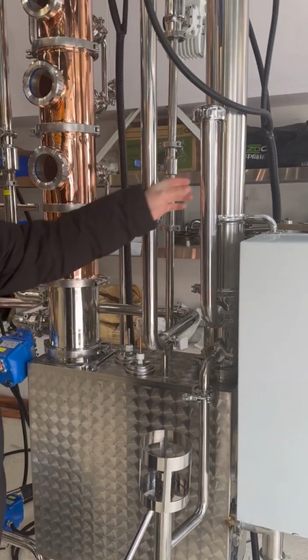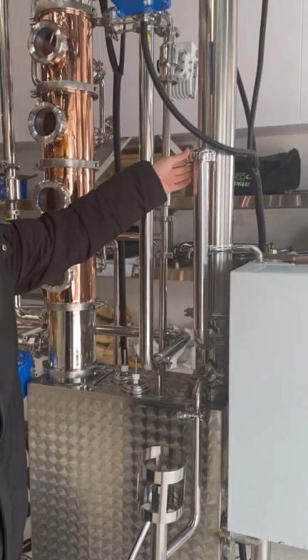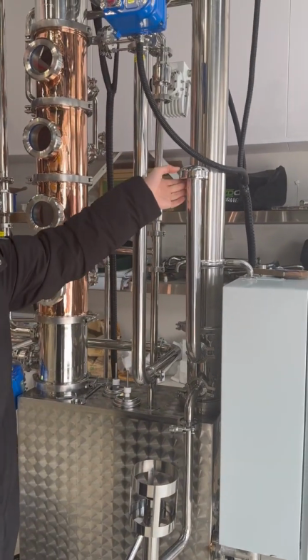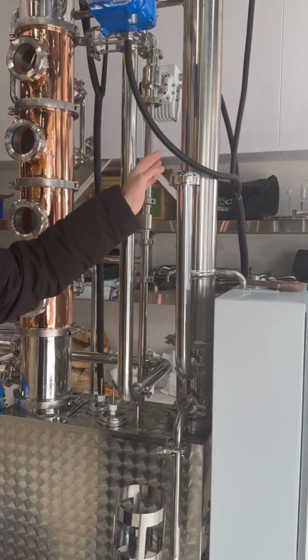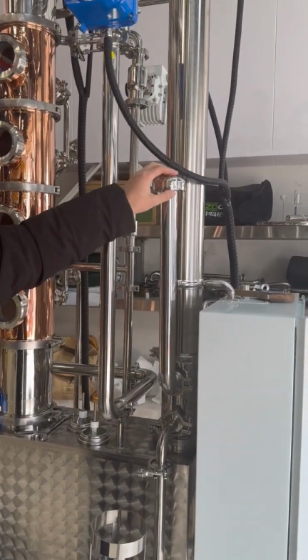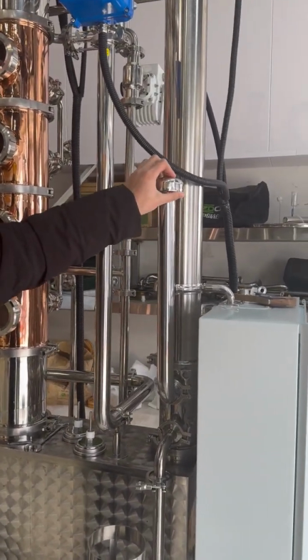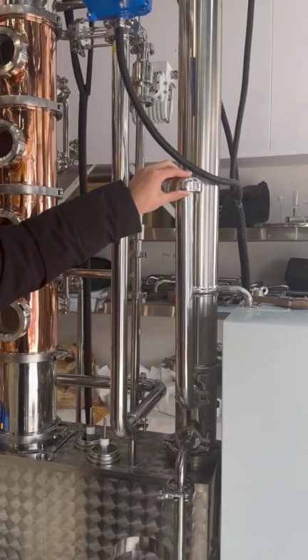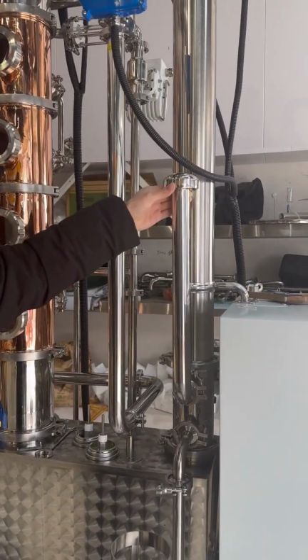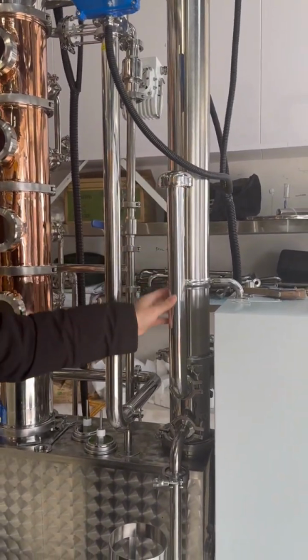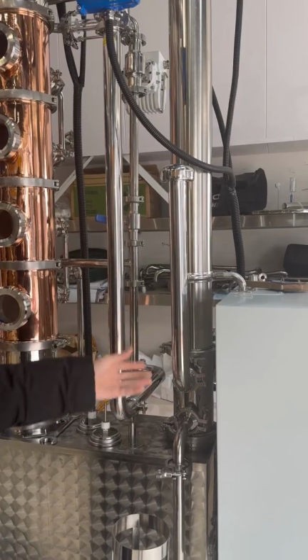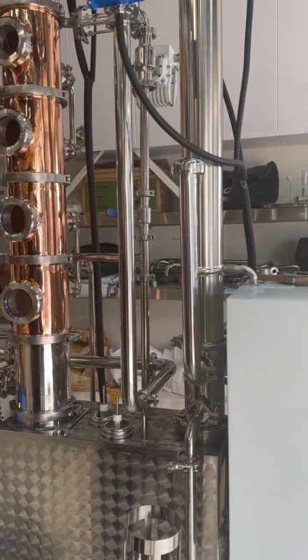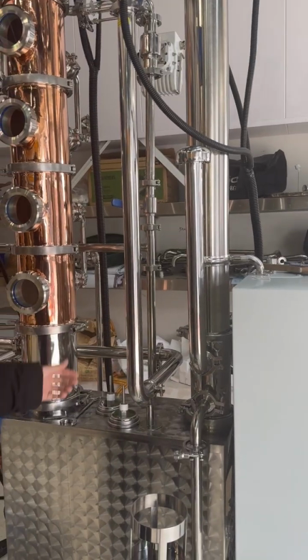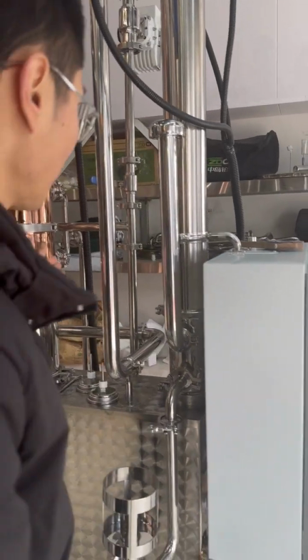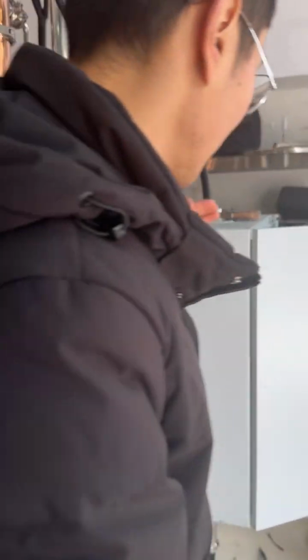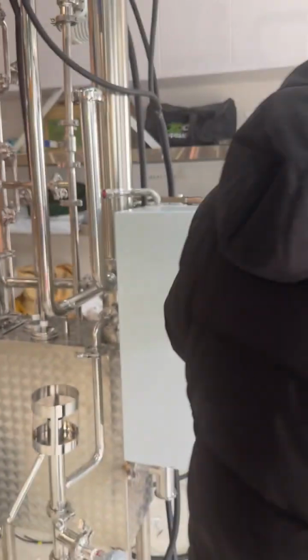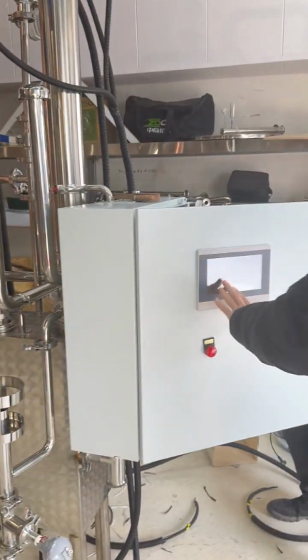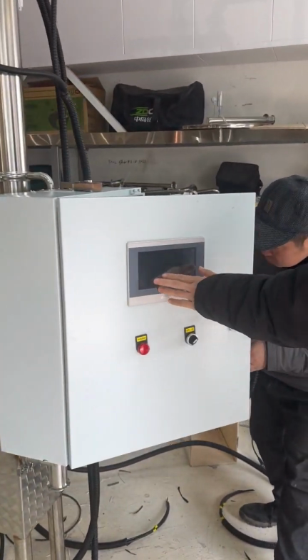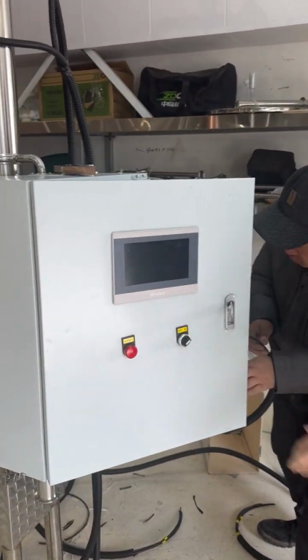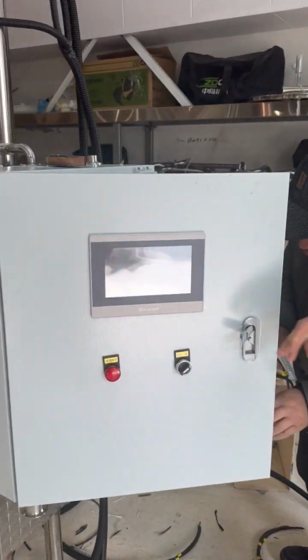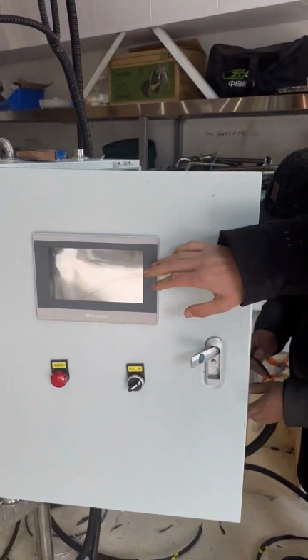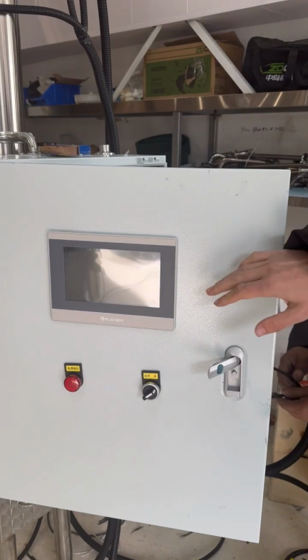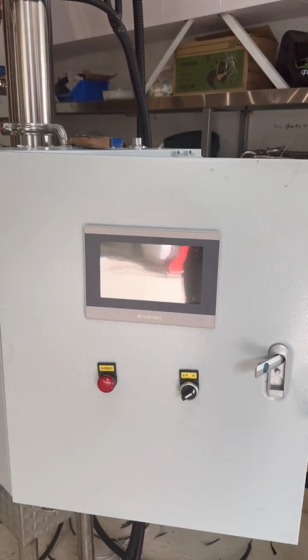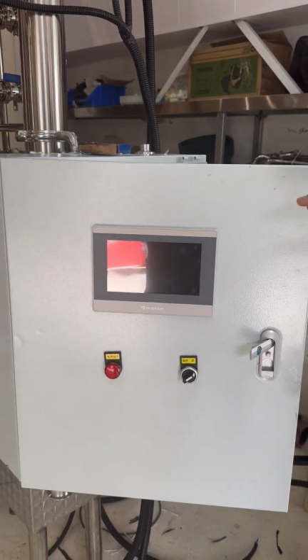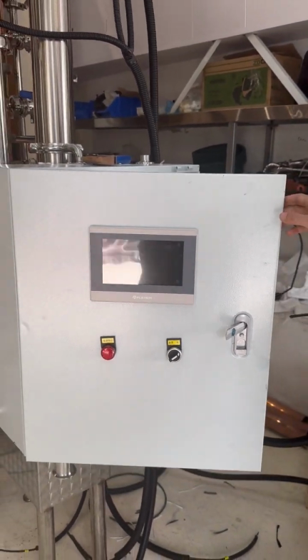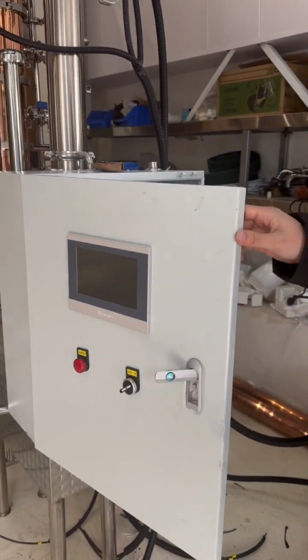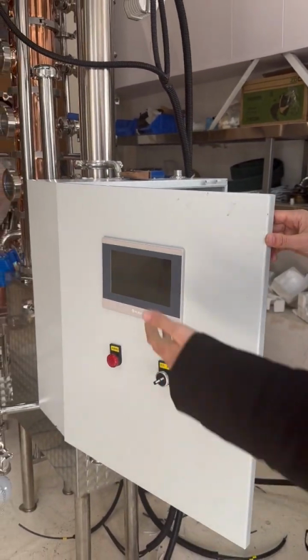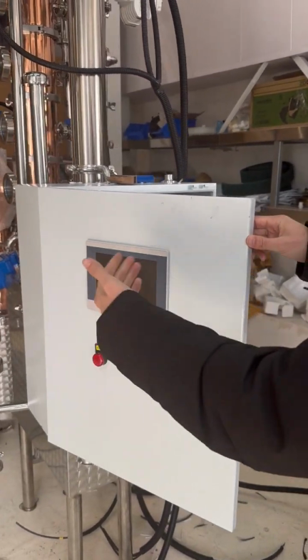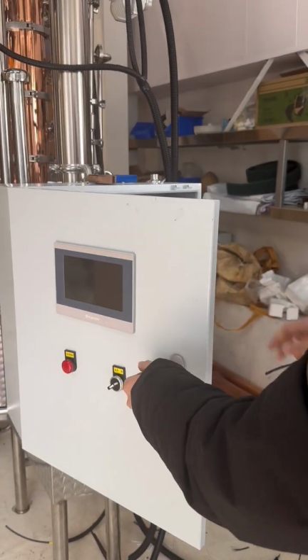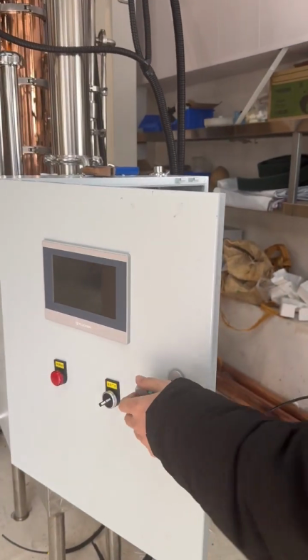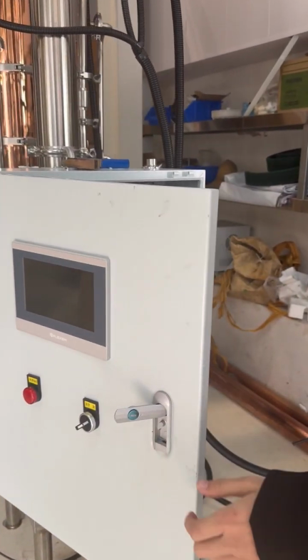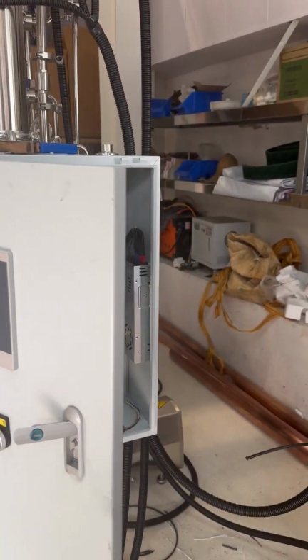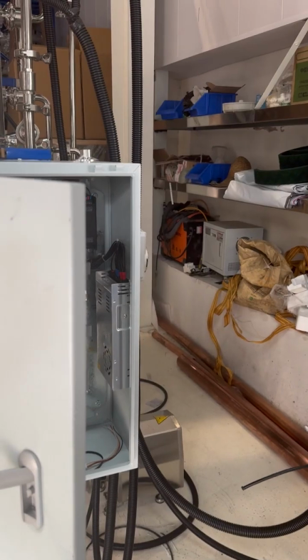Here is the pressure balance, balance configured. On the back, we can see the side is the control, and all the controls we can operate from here, and we will see very clearly.